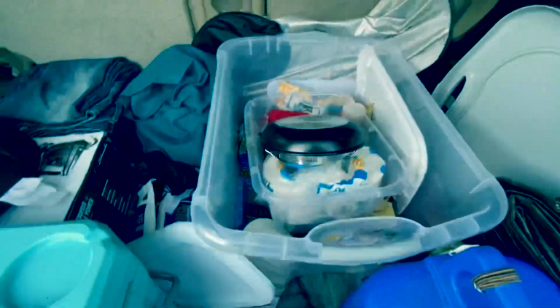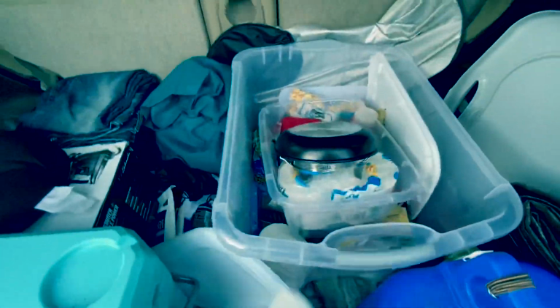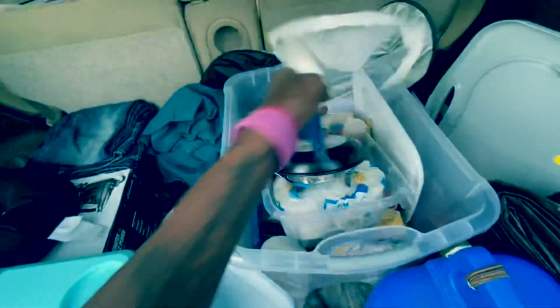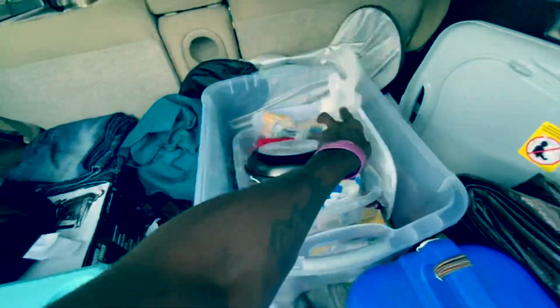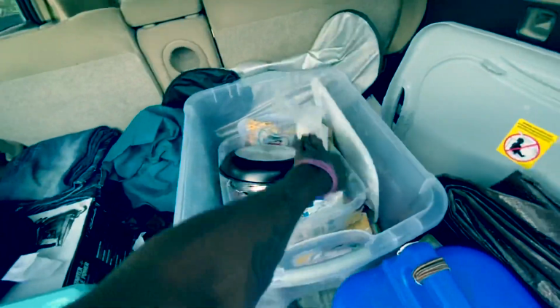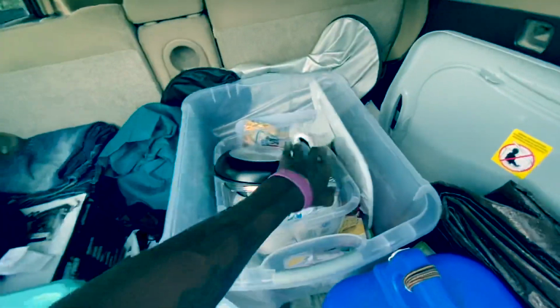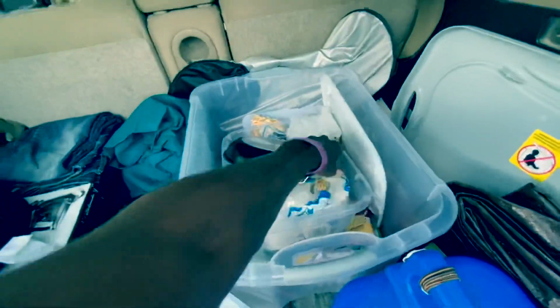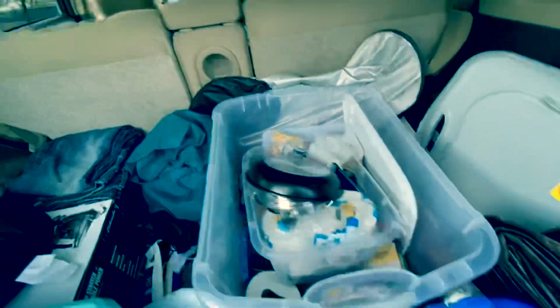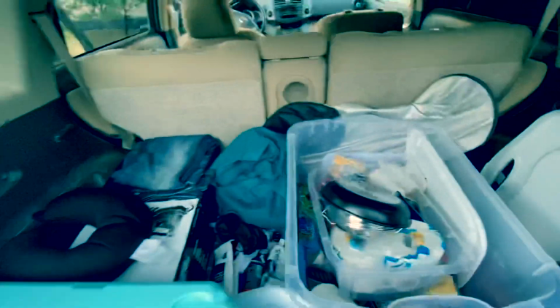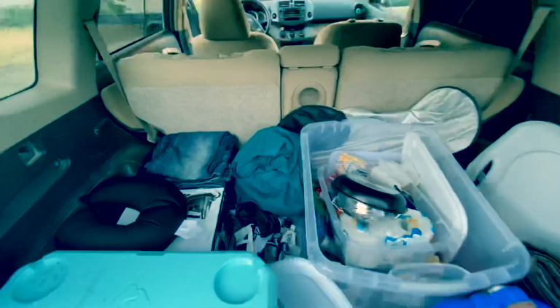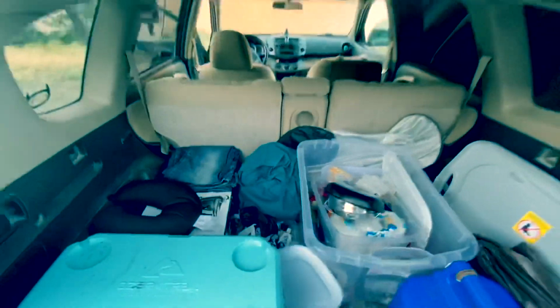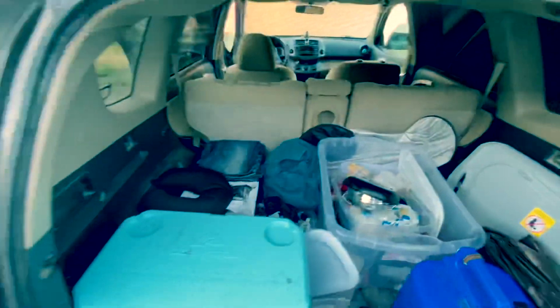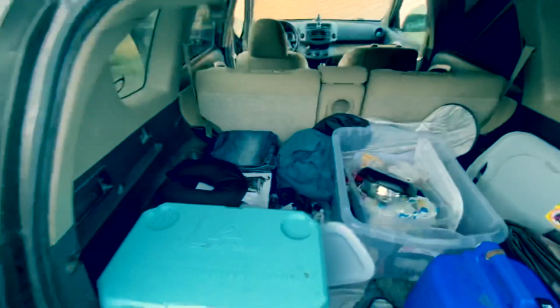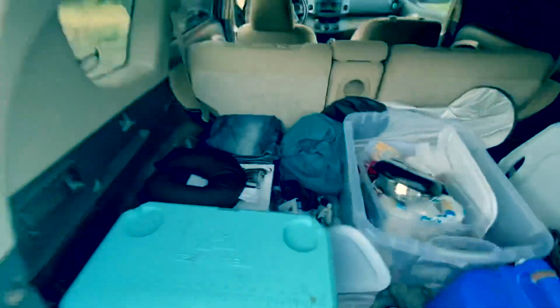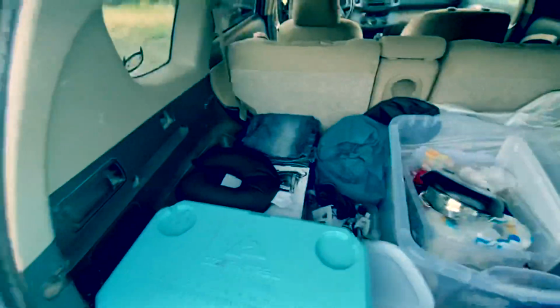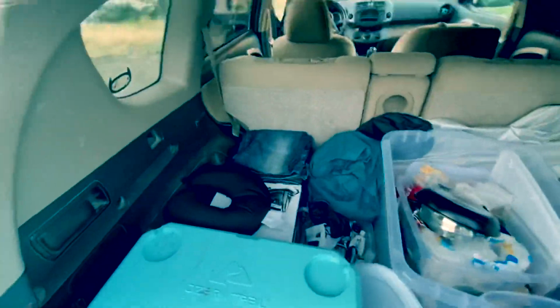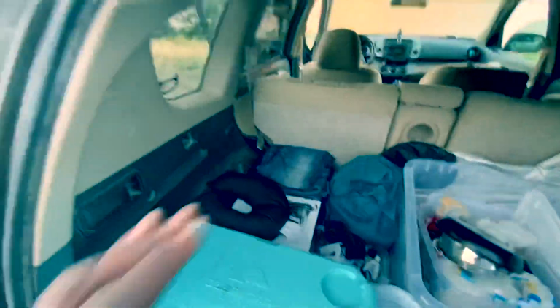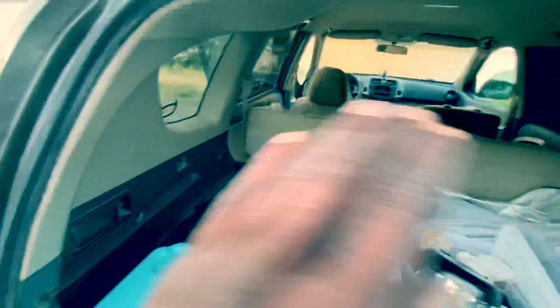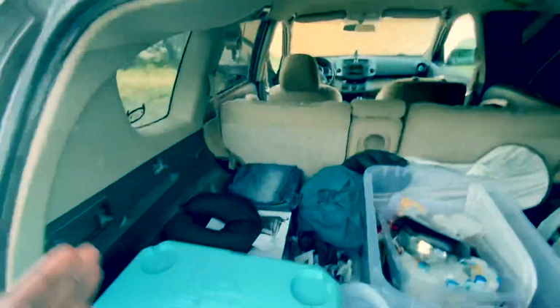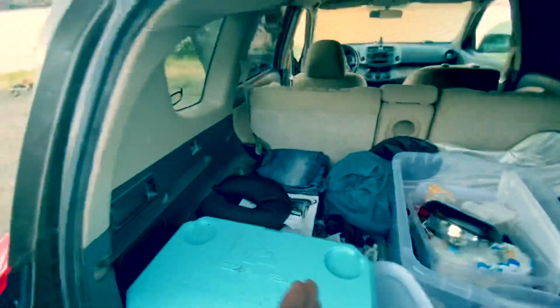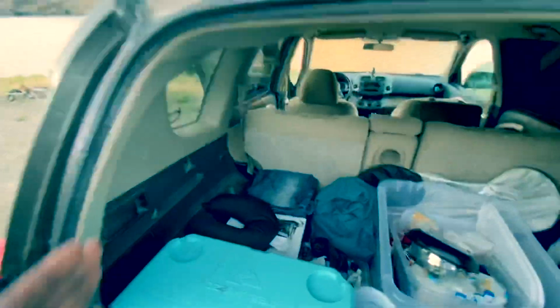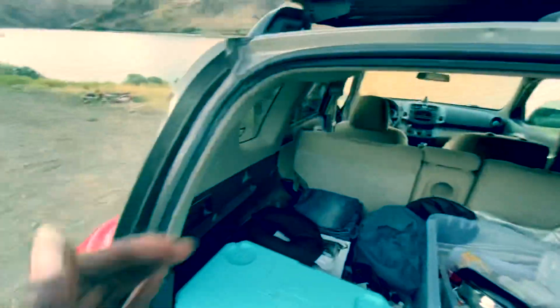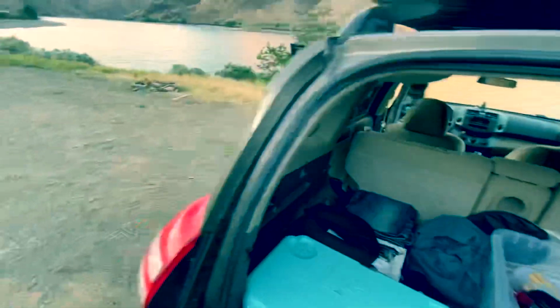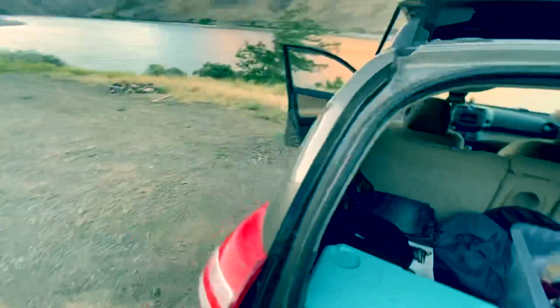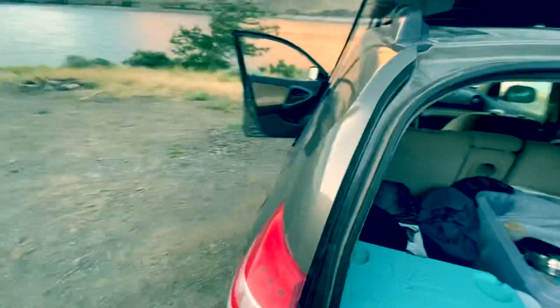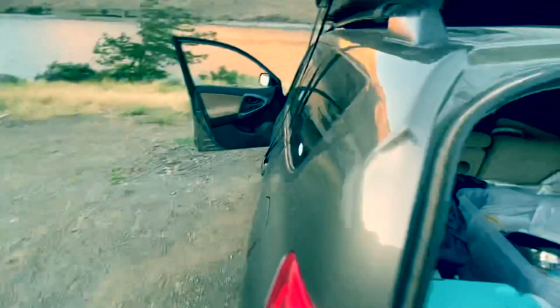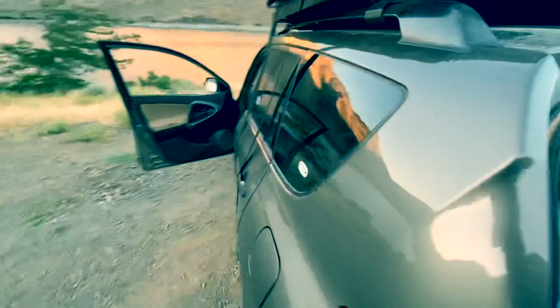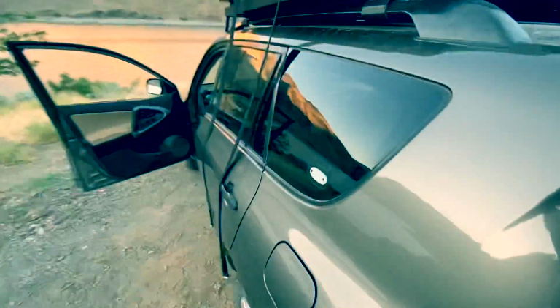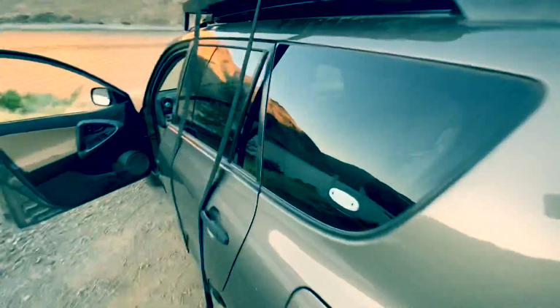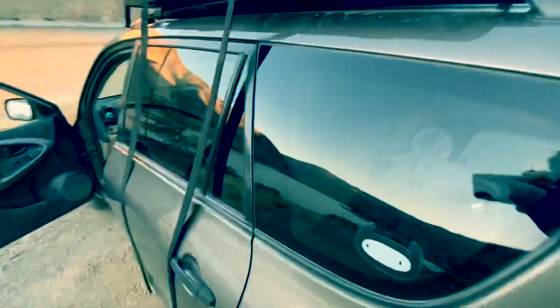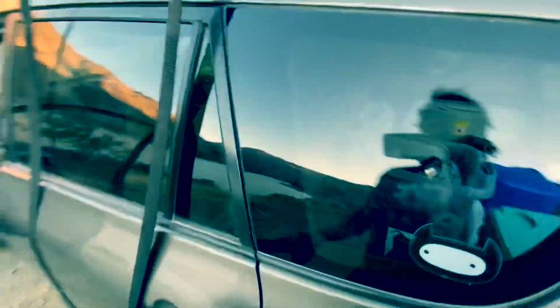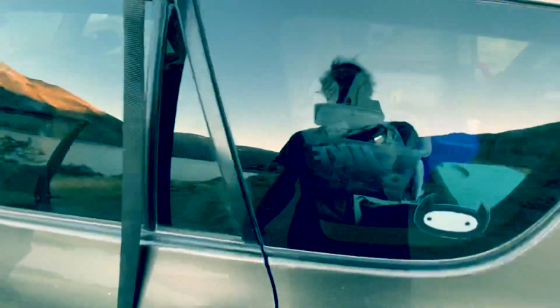That's all we have in the back. I could probably use one of those little packing cubes — you know, those little cubes to put your clothes in. I think I'm going to get one of those for the clean clothes.